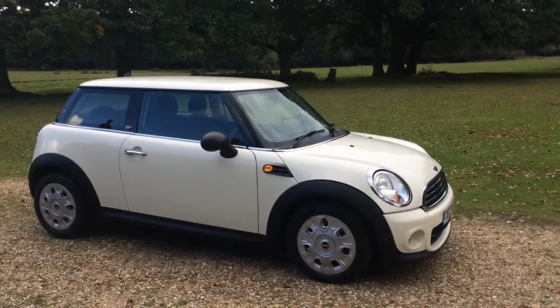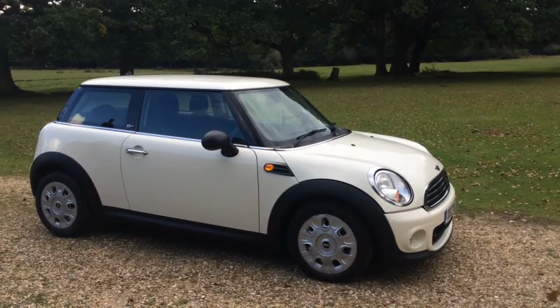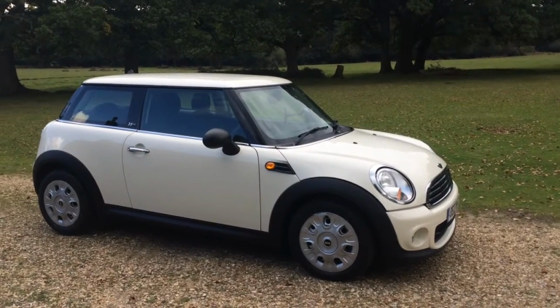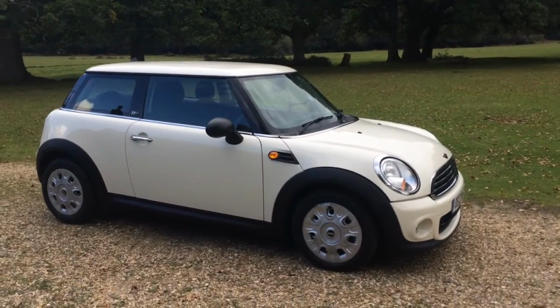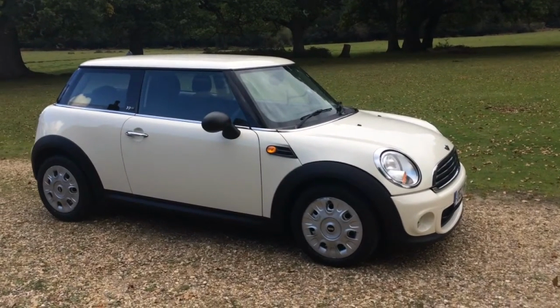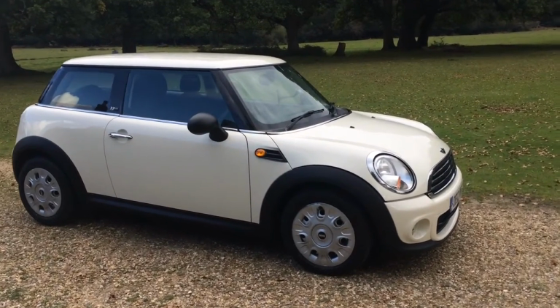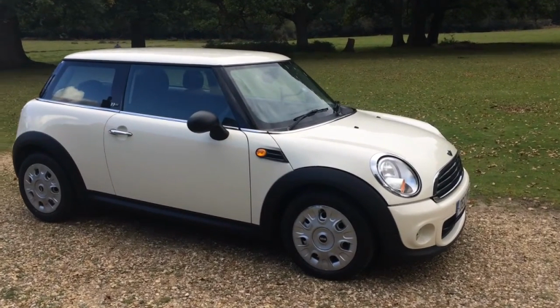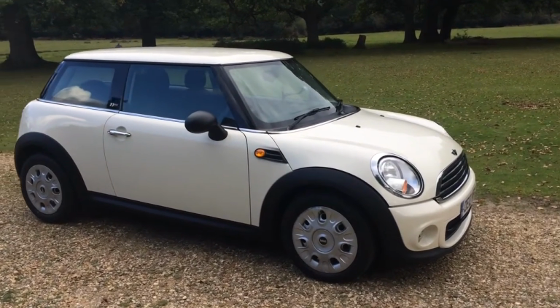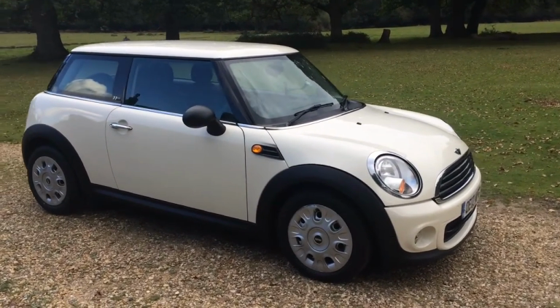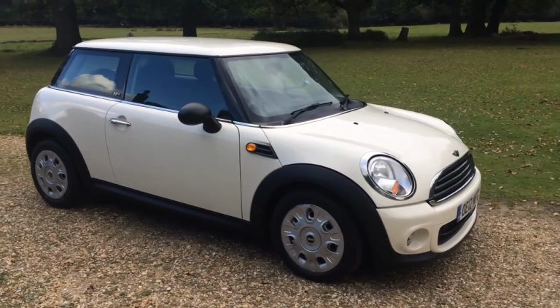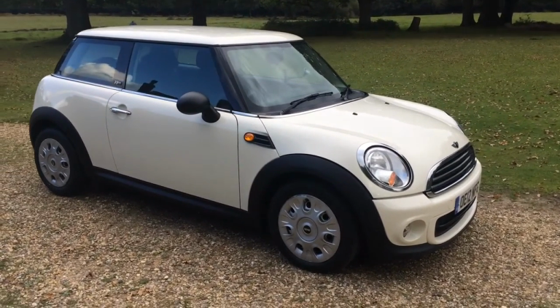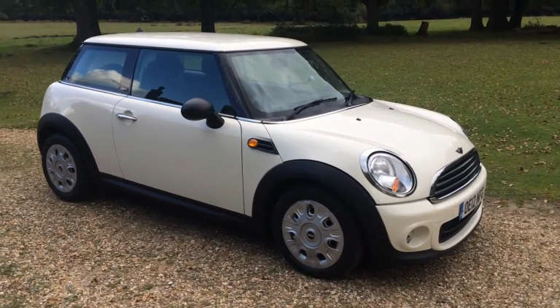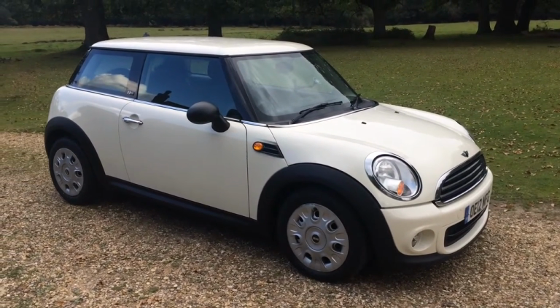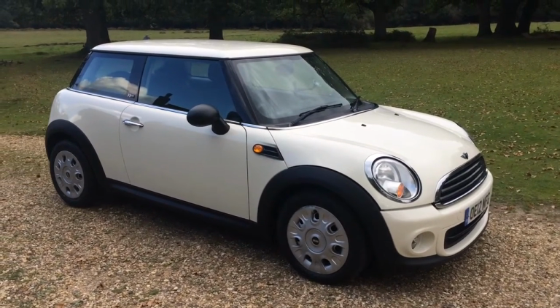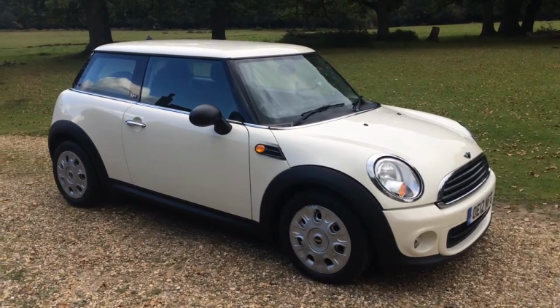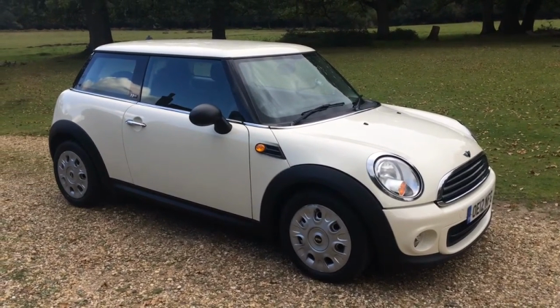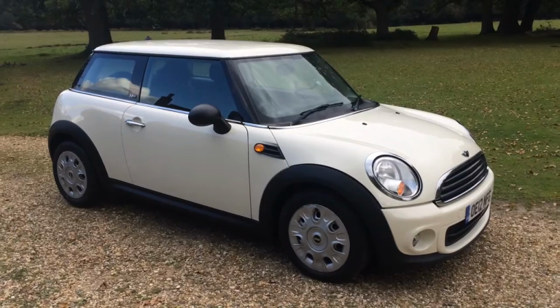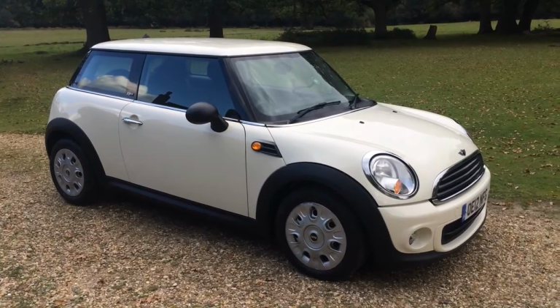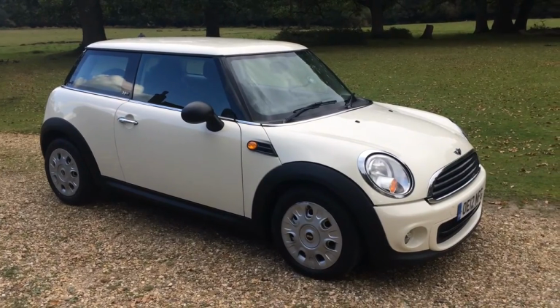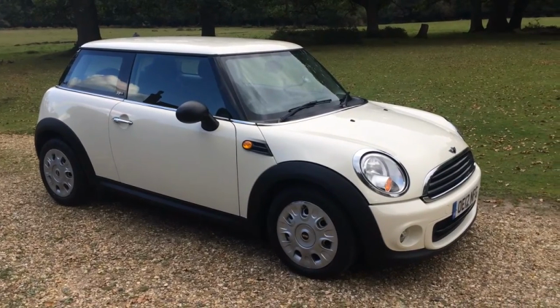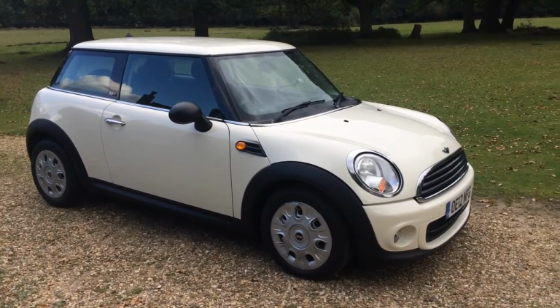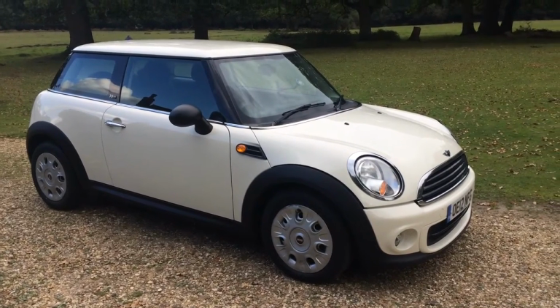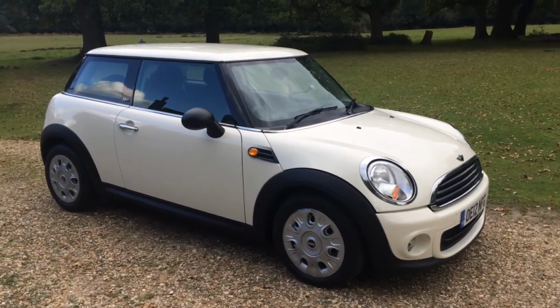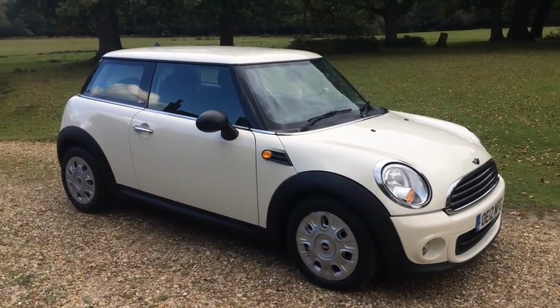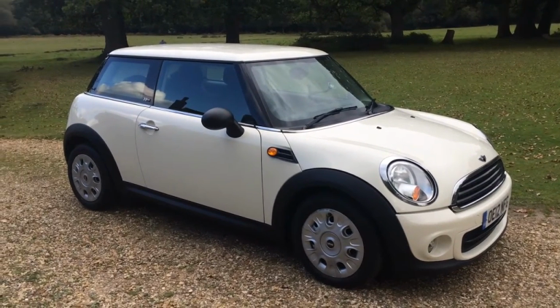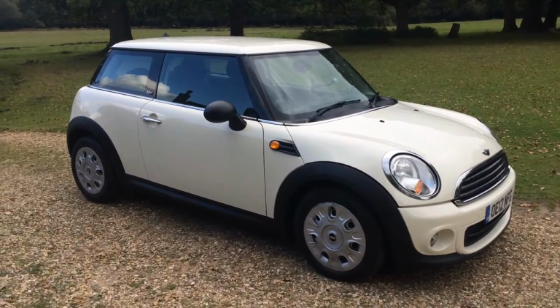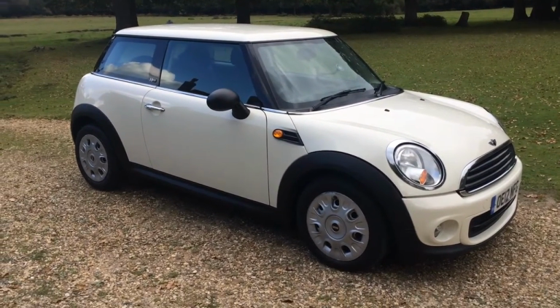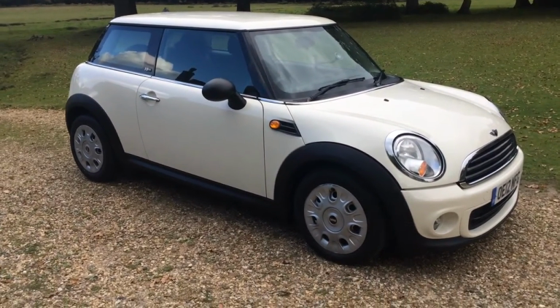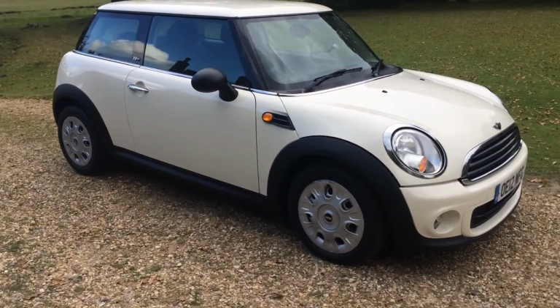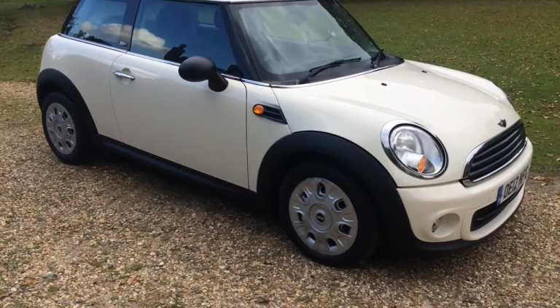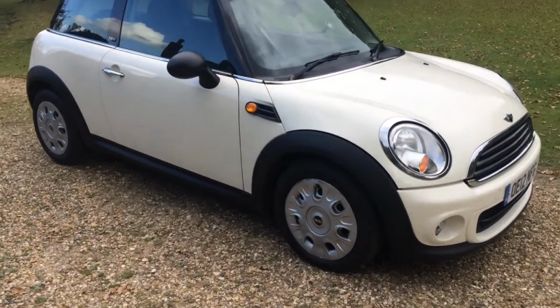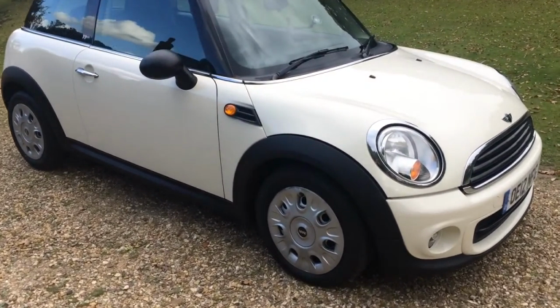Welcome to the video of our Mini First. My name is Alex at ActivityCars. I'm going to take a closer look at the car and then I'm going to take it out for a road test. So let's go take a closer look.